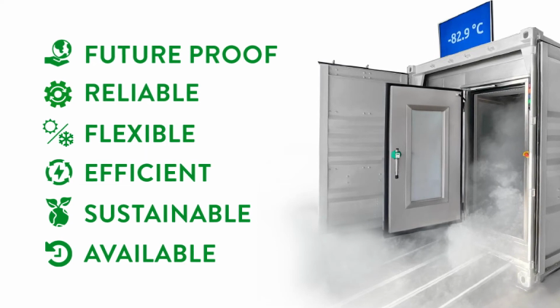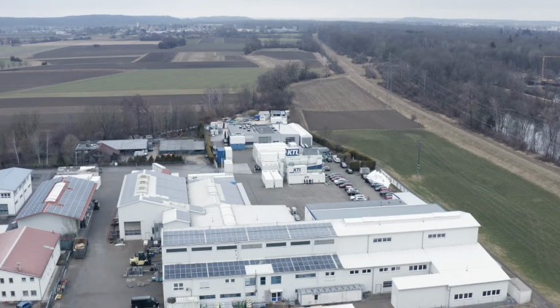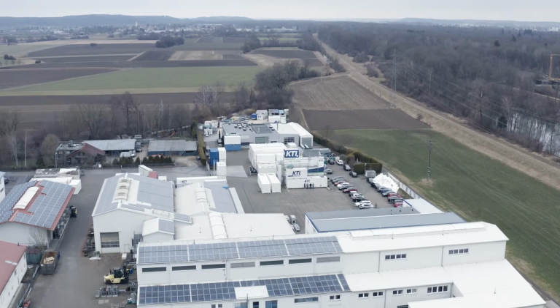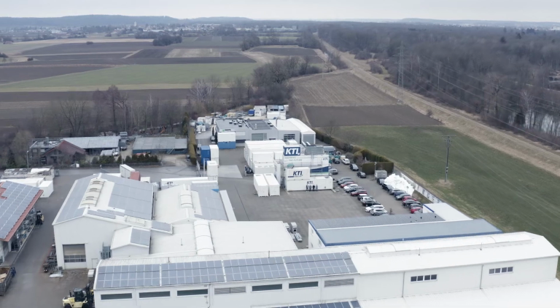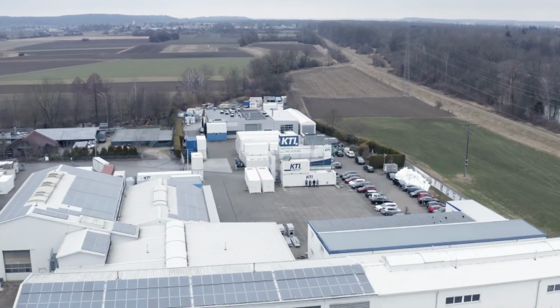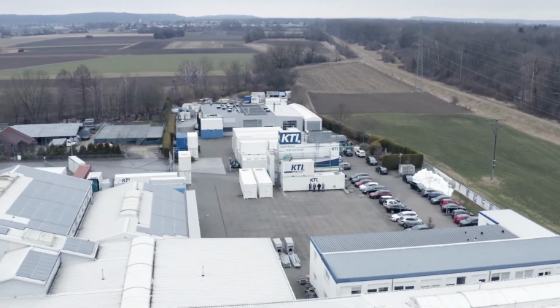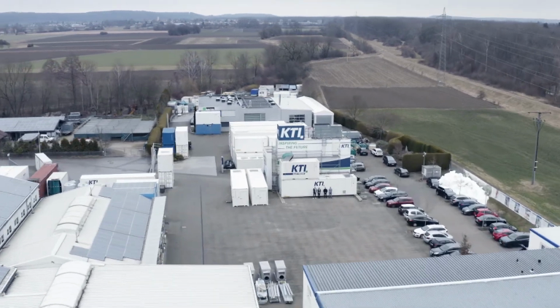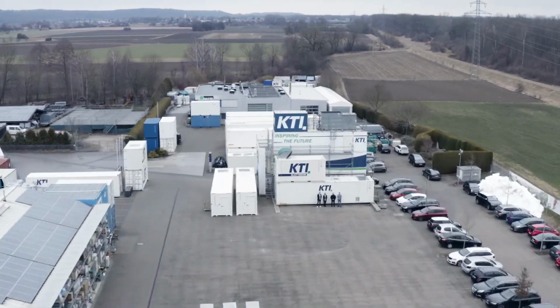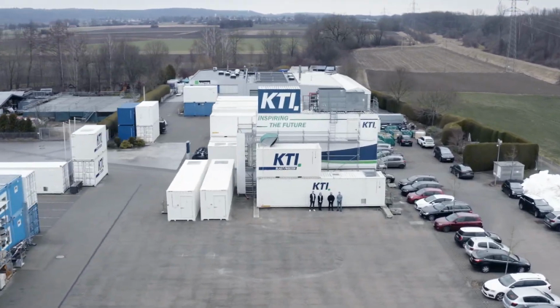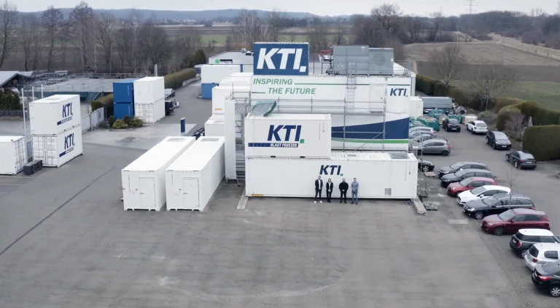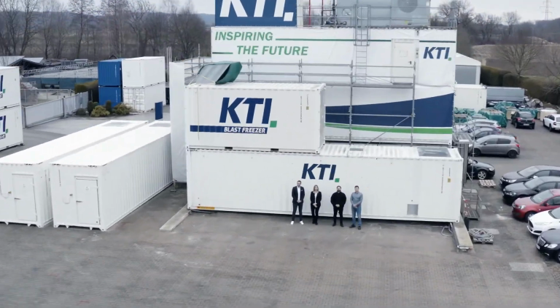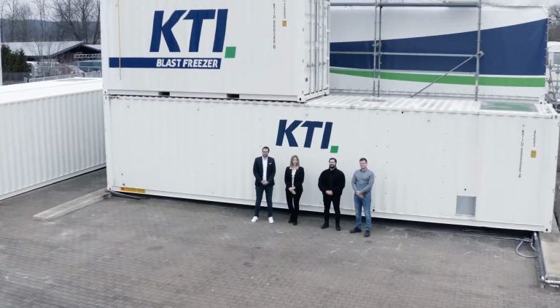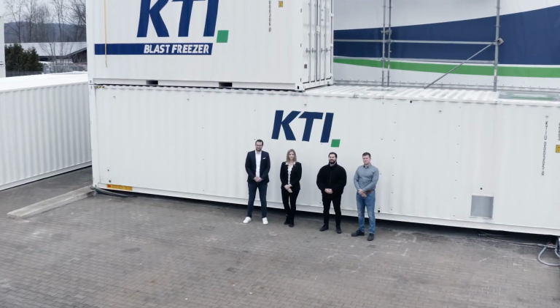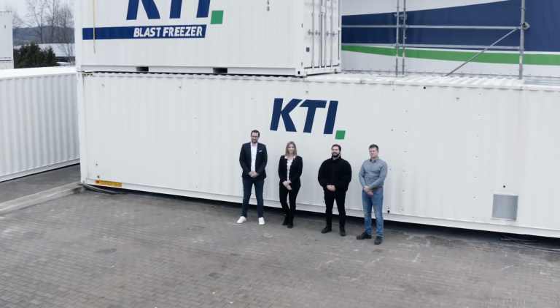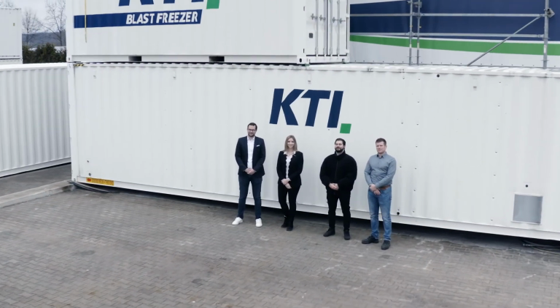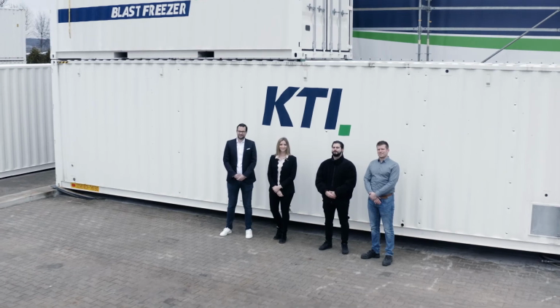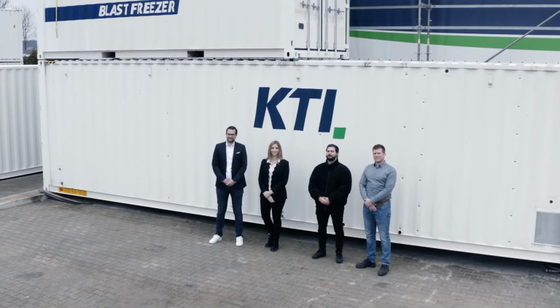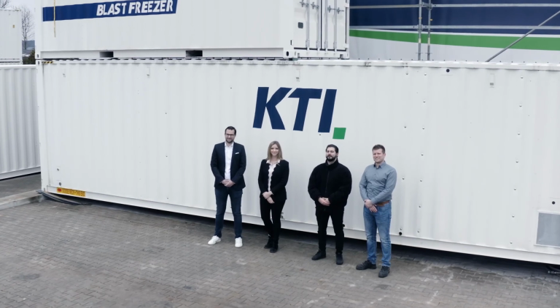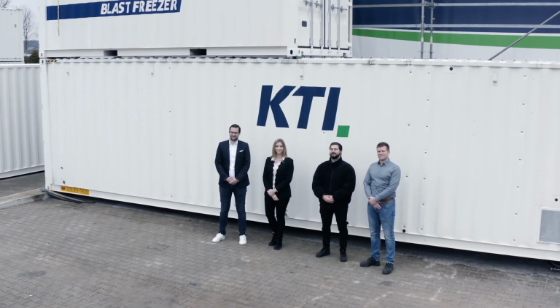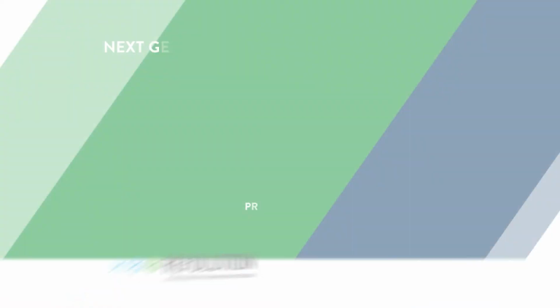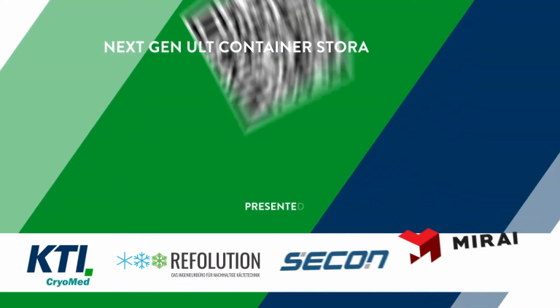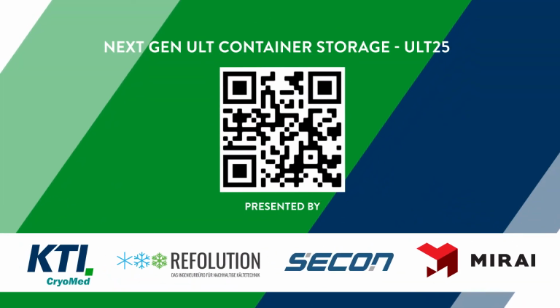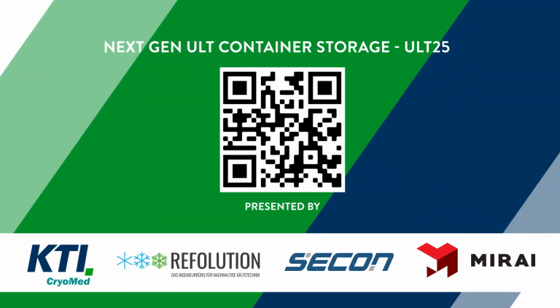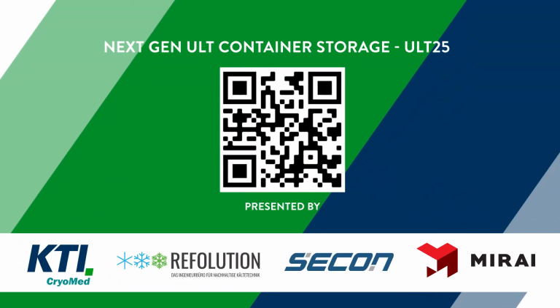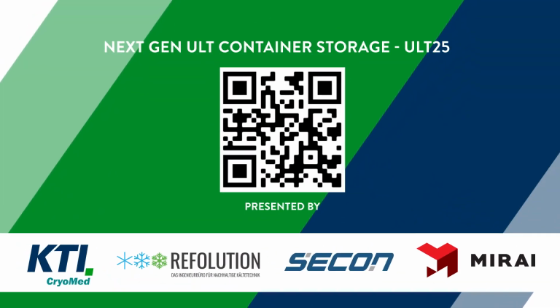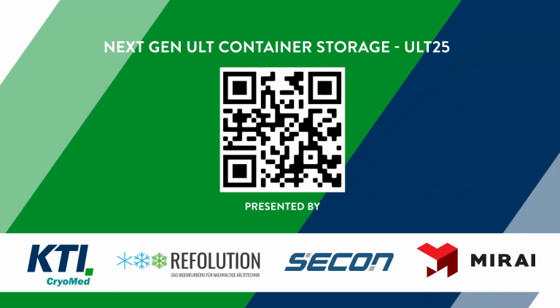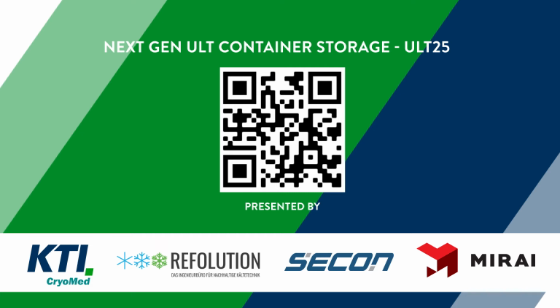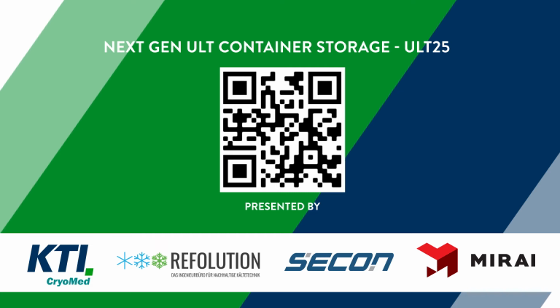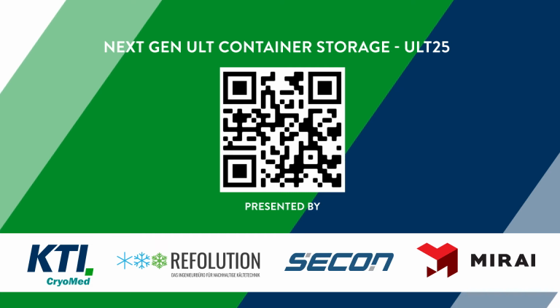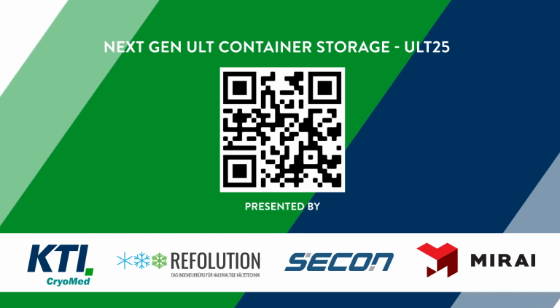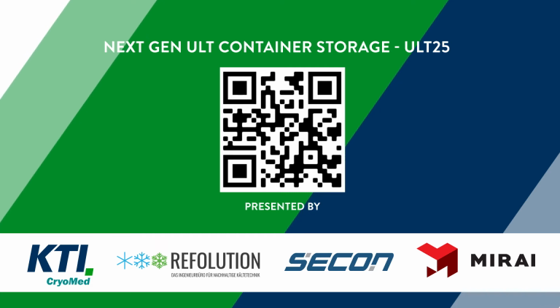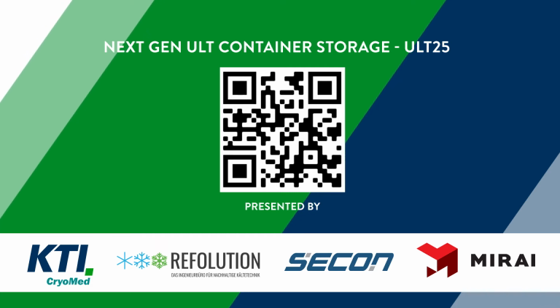Family-owned business since 1986, specializing in turnkey container refrigeration plants and service in nearly every region. Our name stands for quality, reliability, and future-proof innovations.